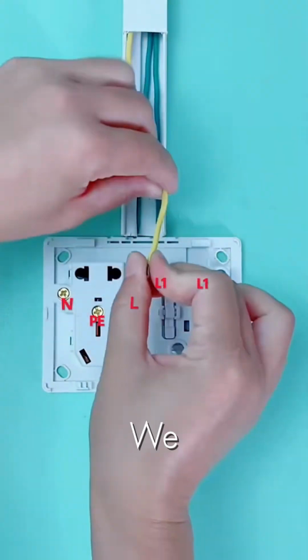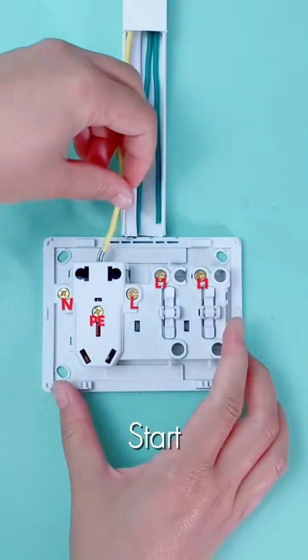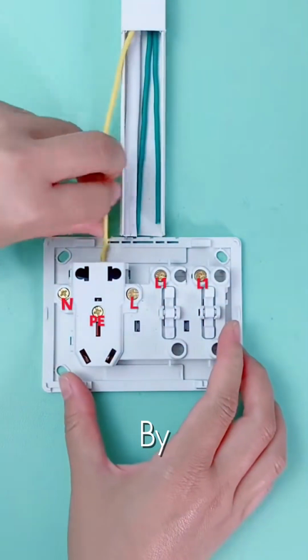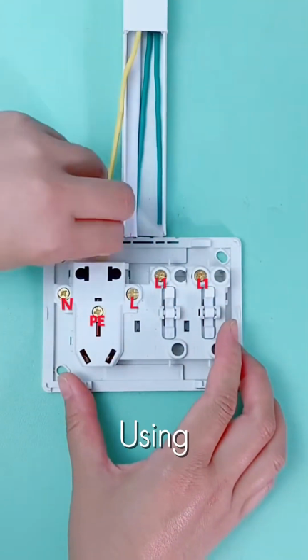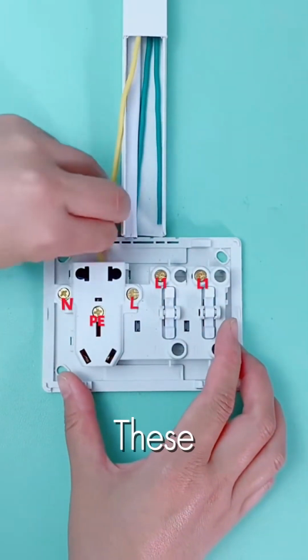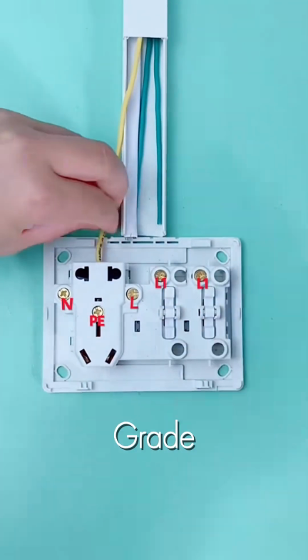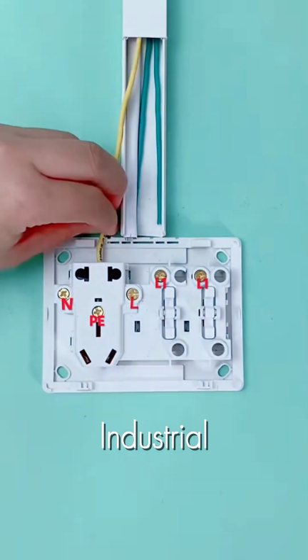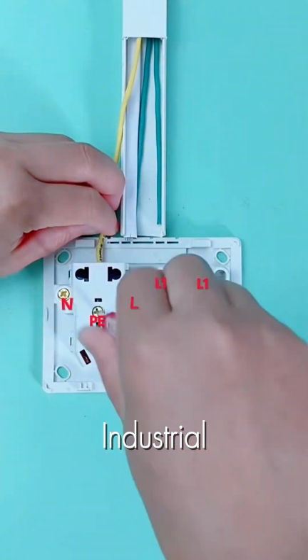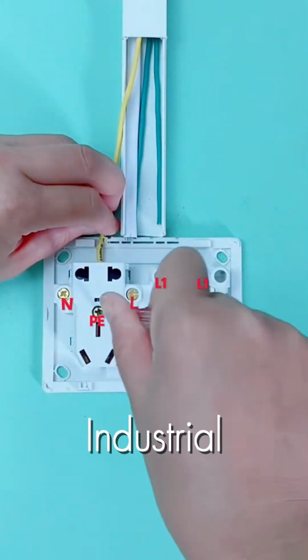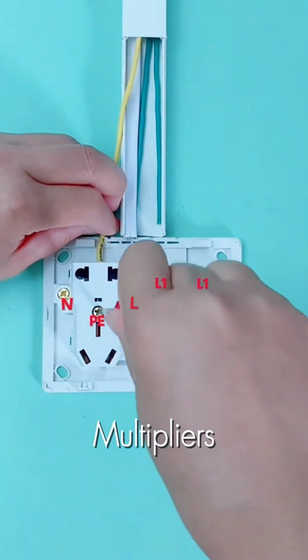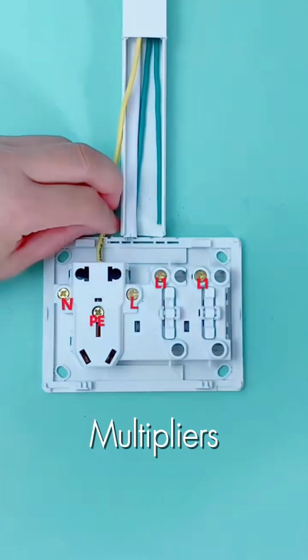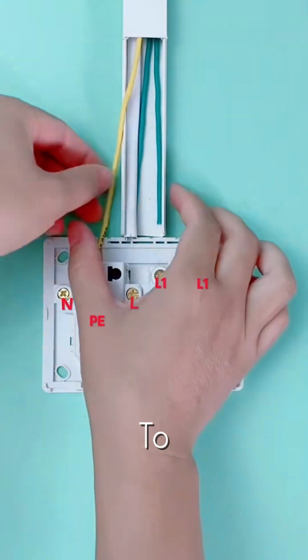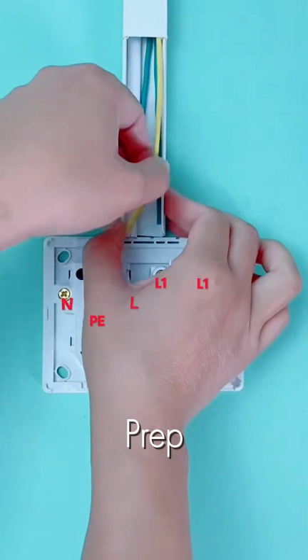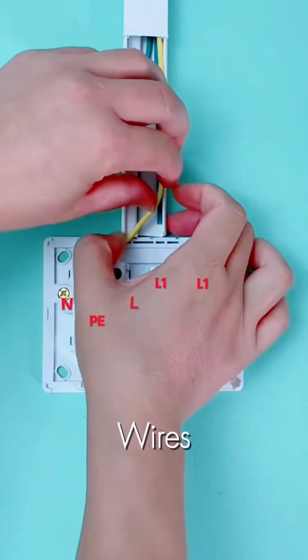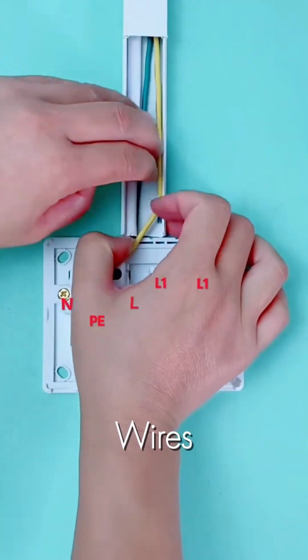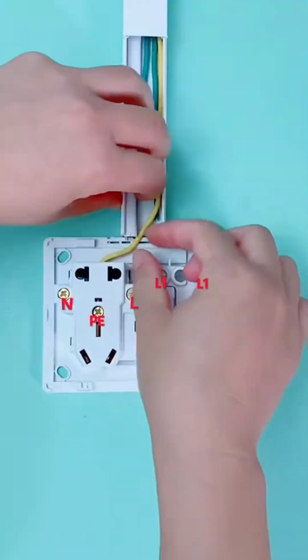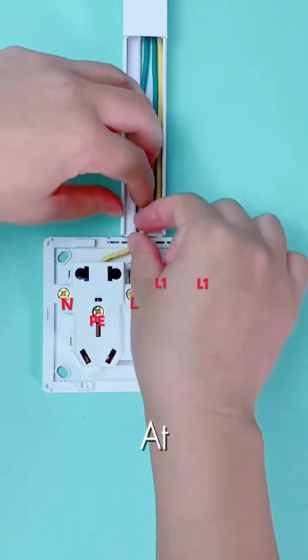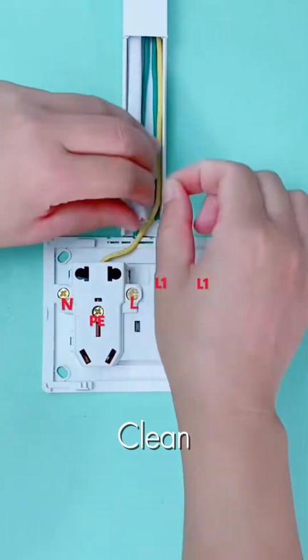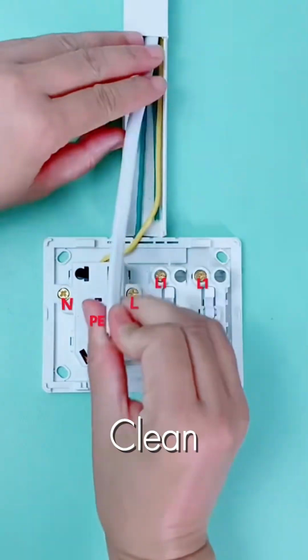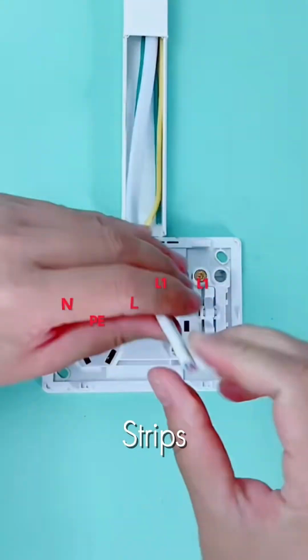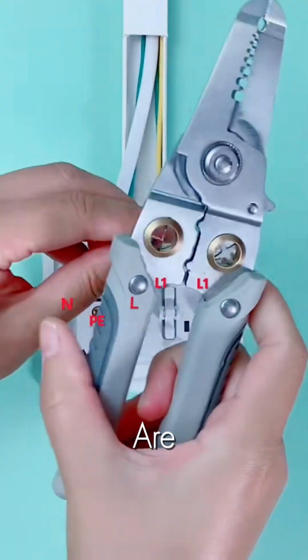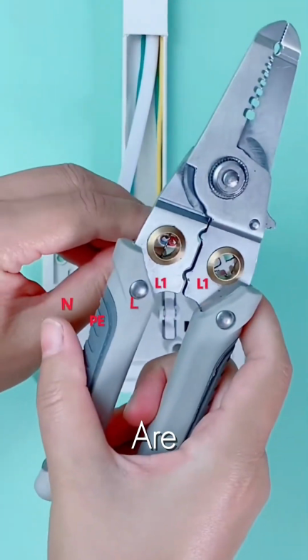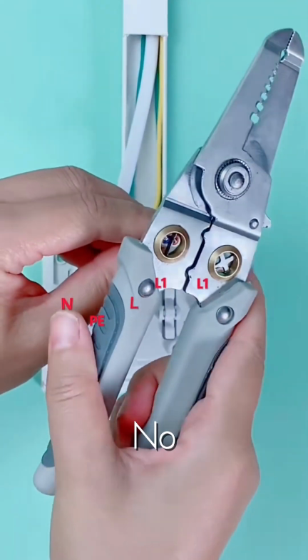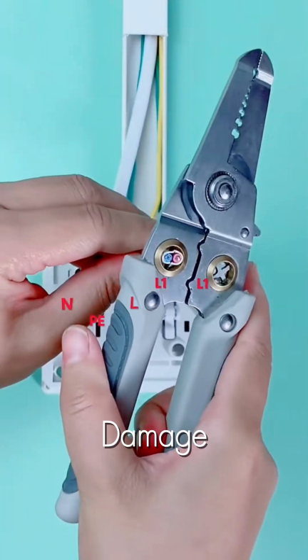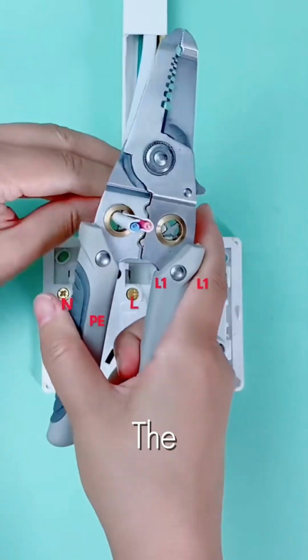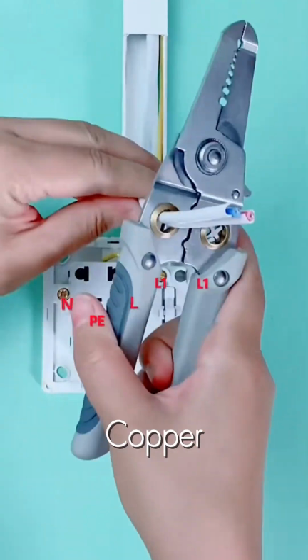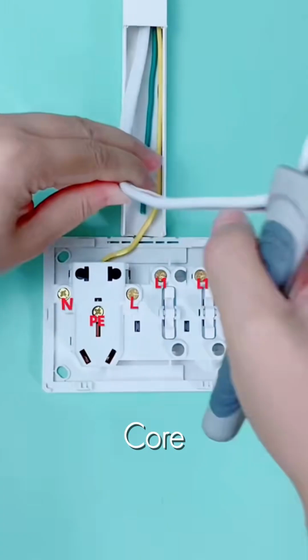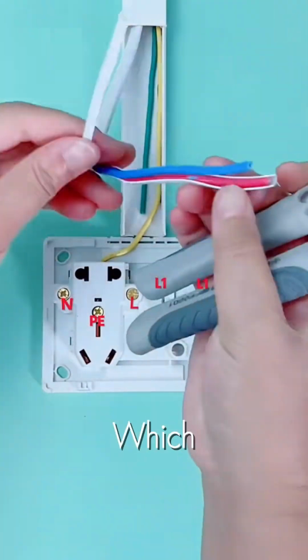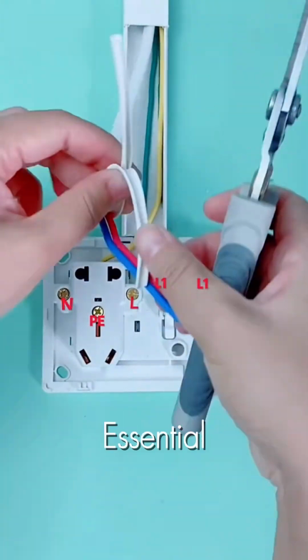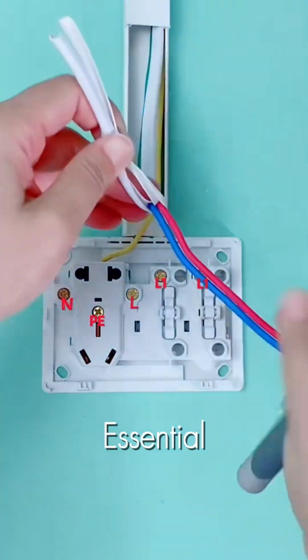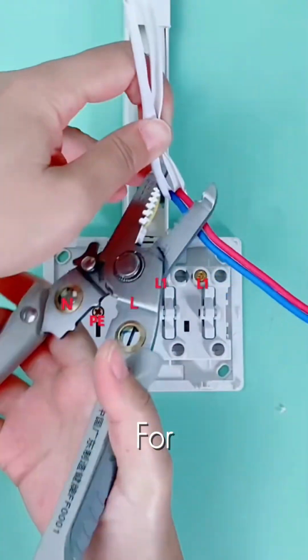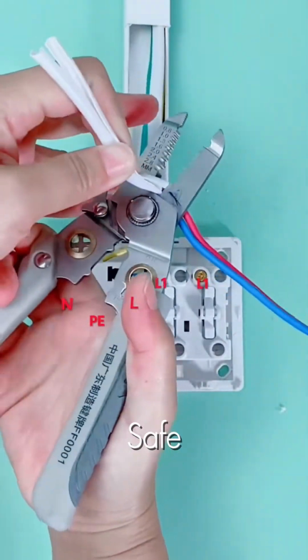We start by using these high-grade industrial multipliers to prep the wires. Look at how clean those strips are — no damage to the copper core, which is essential for a safe,